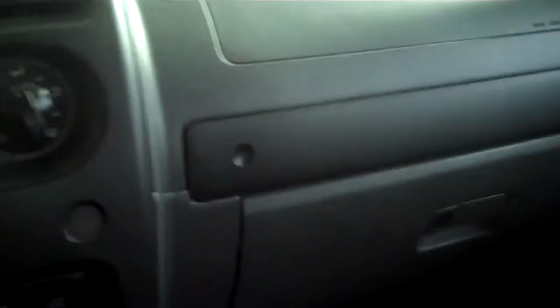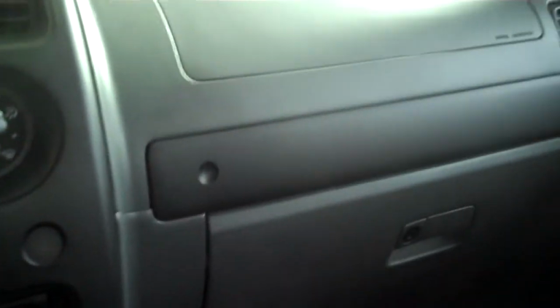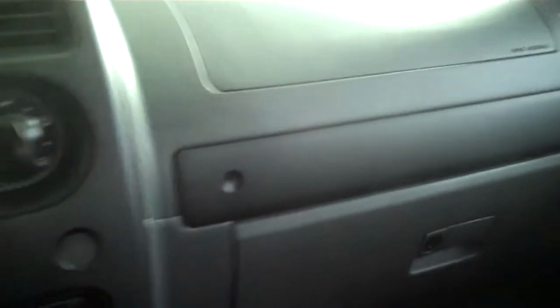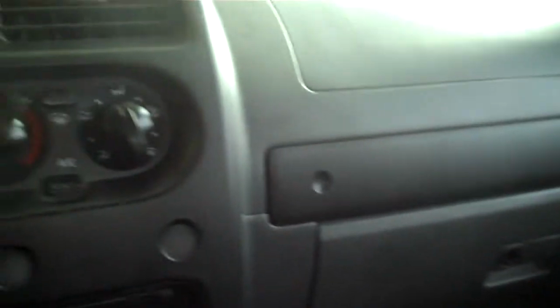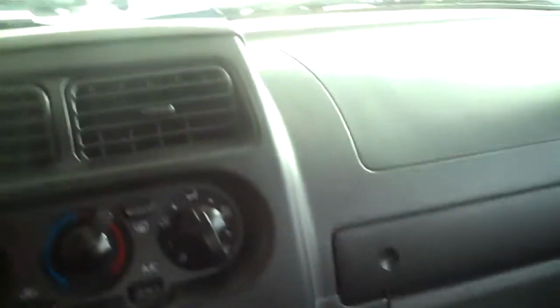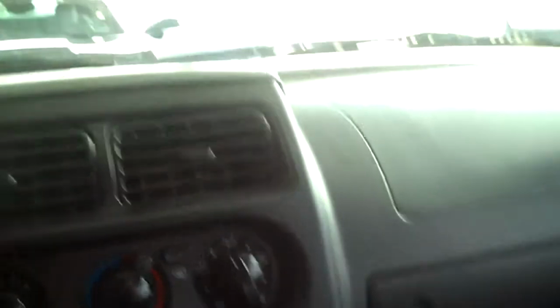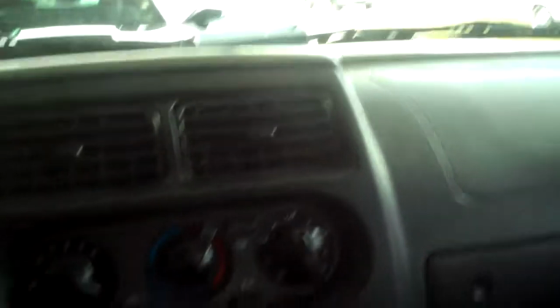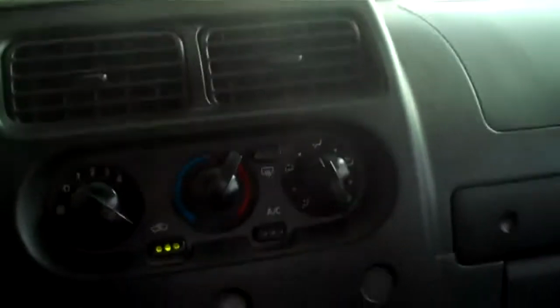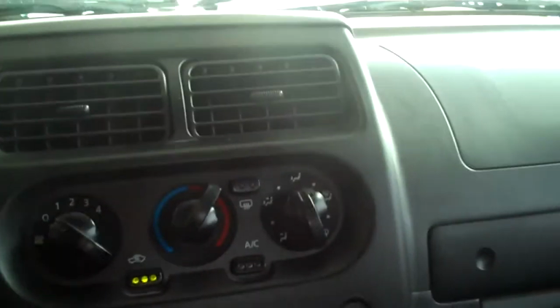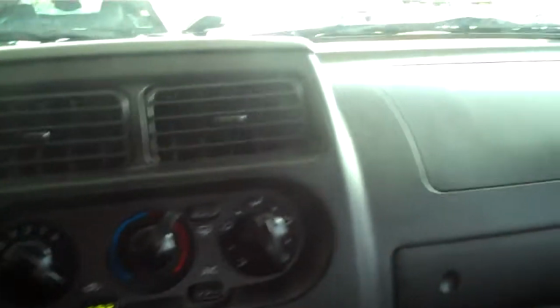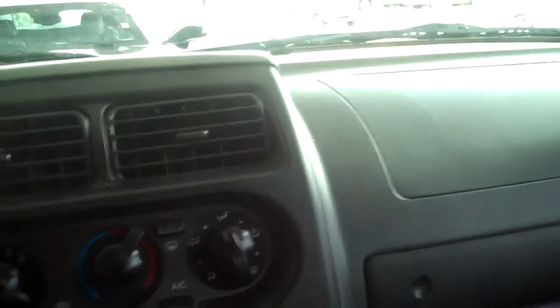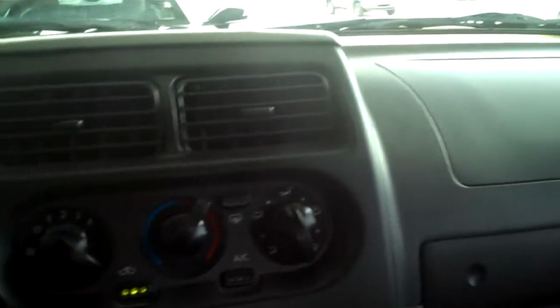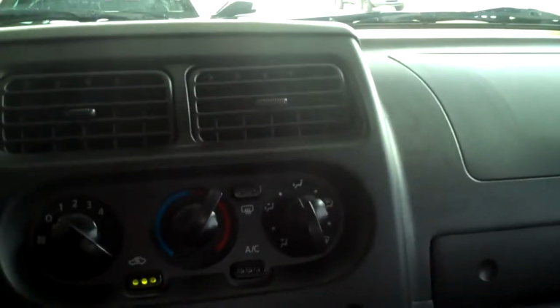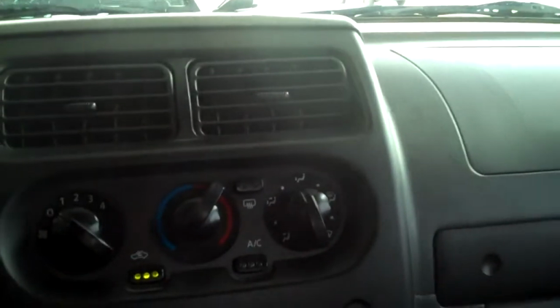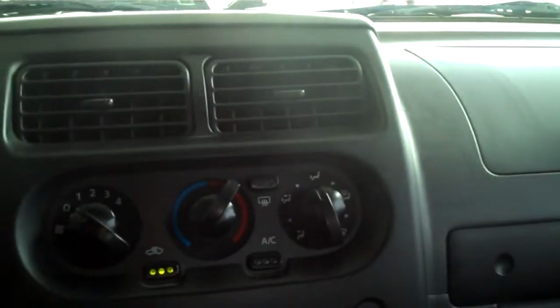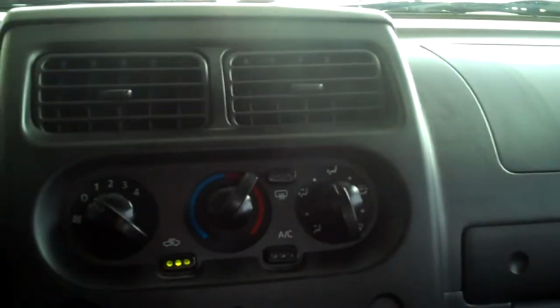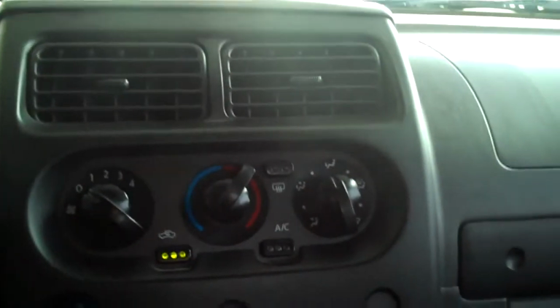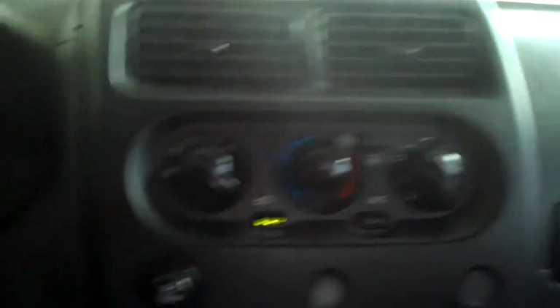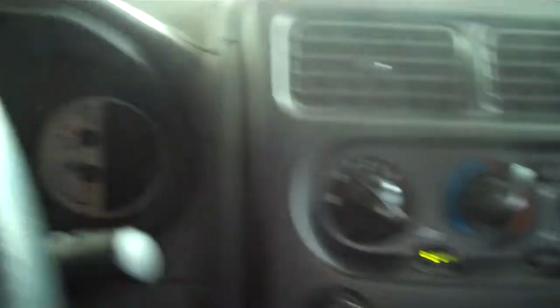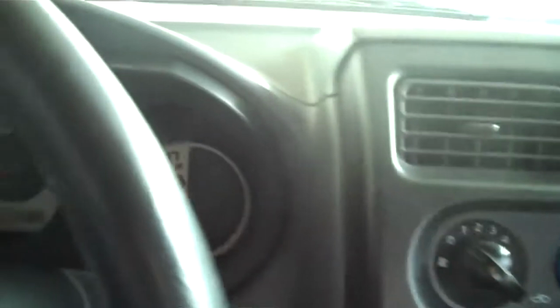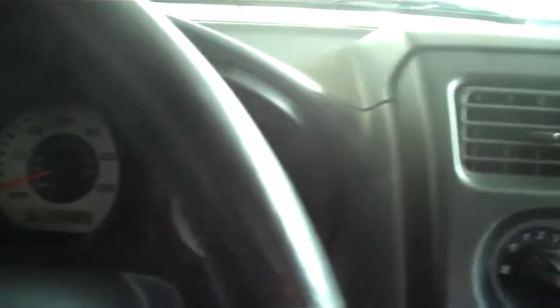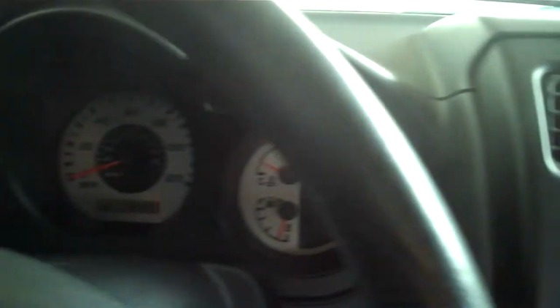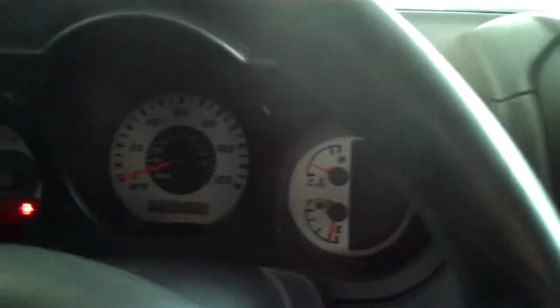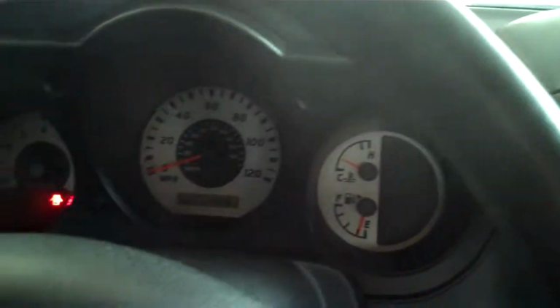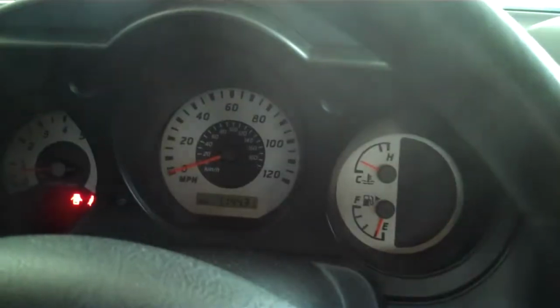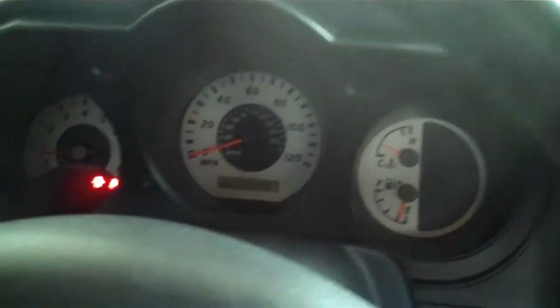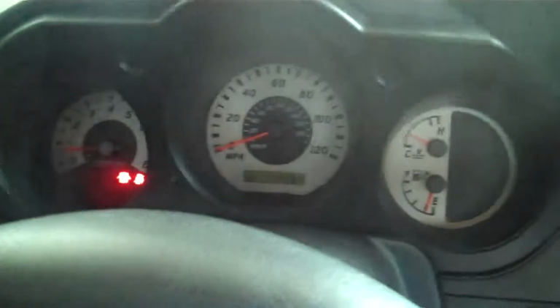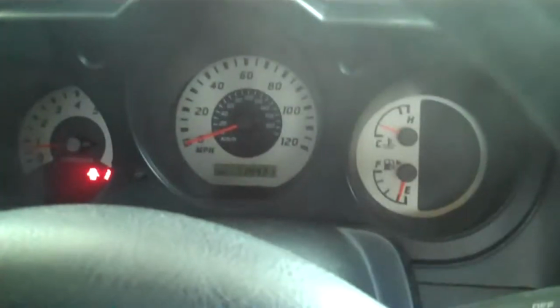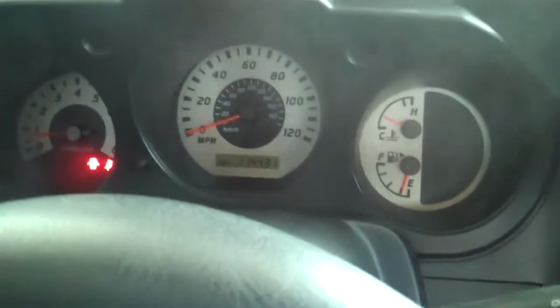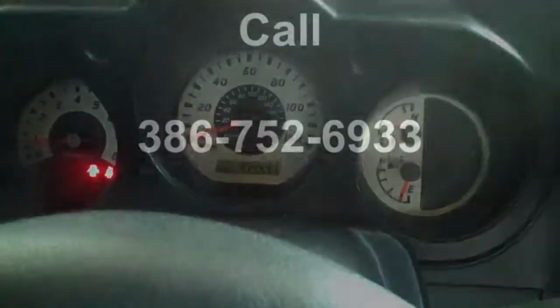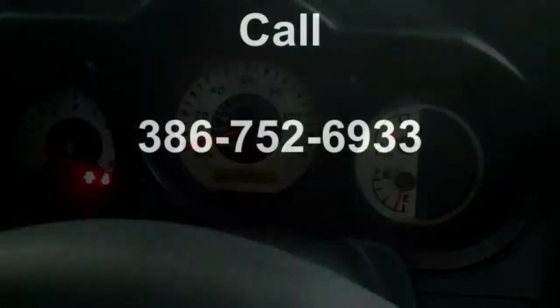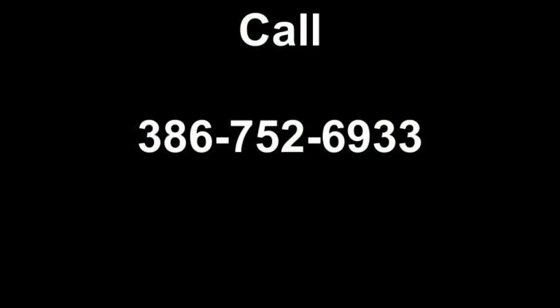You can find out more details on this vehicle by visiting our website at www.RoundtreeMore.com or call 386-752-6933. Thank you.